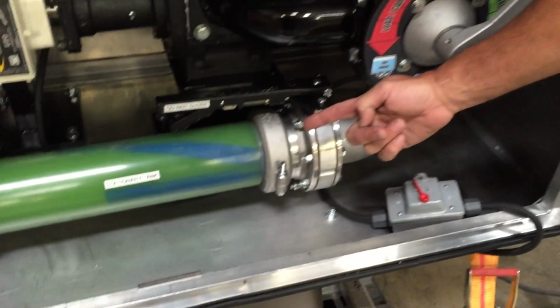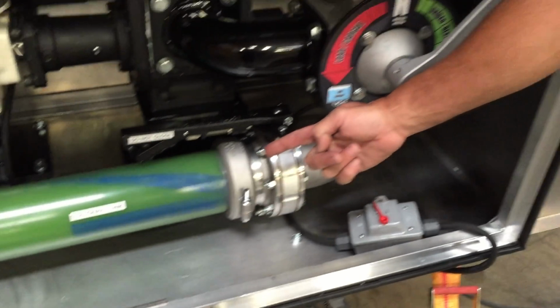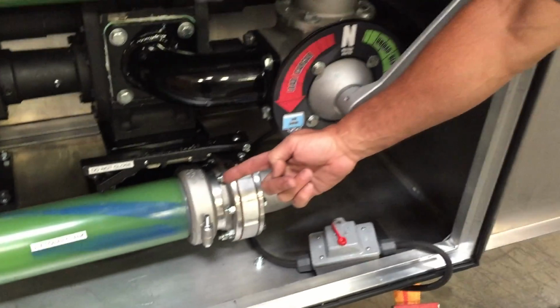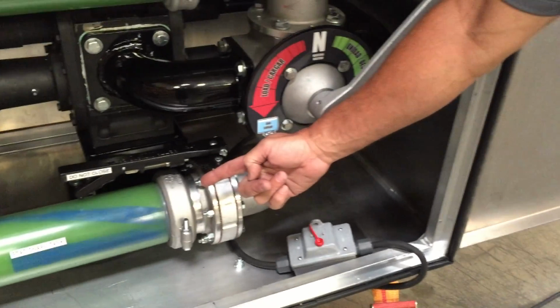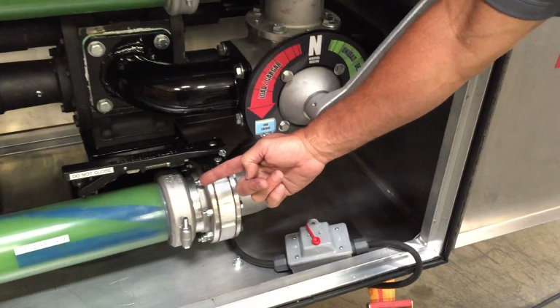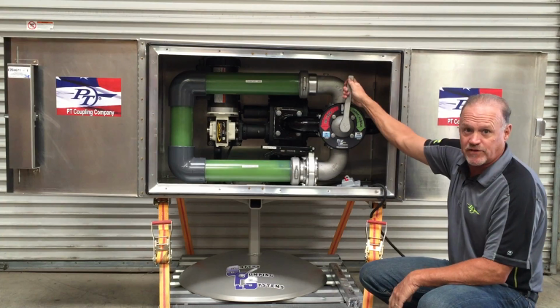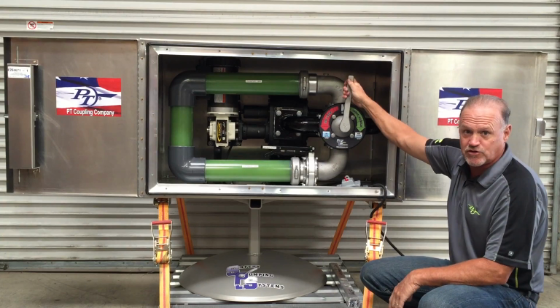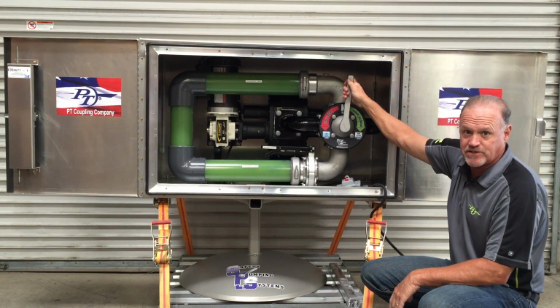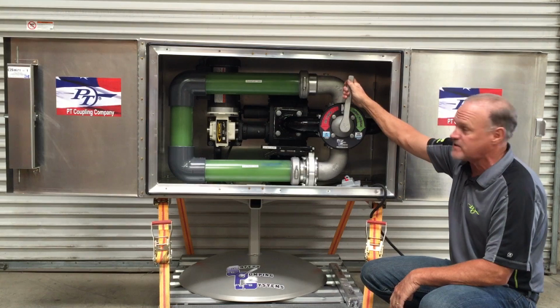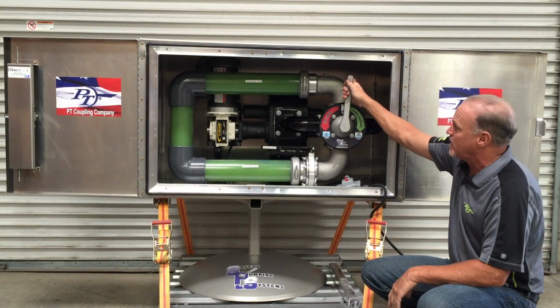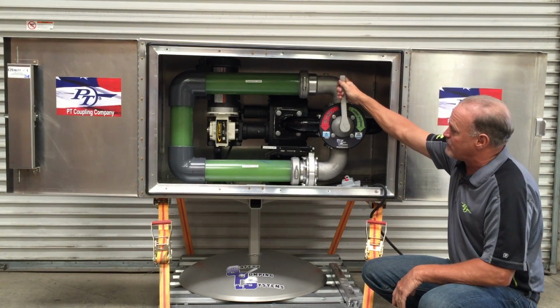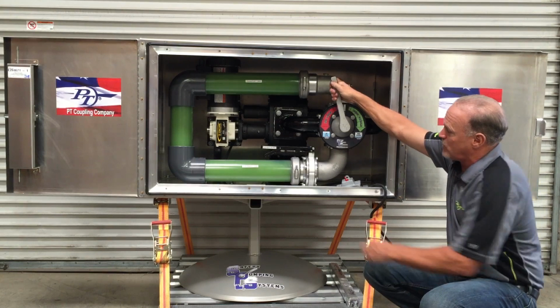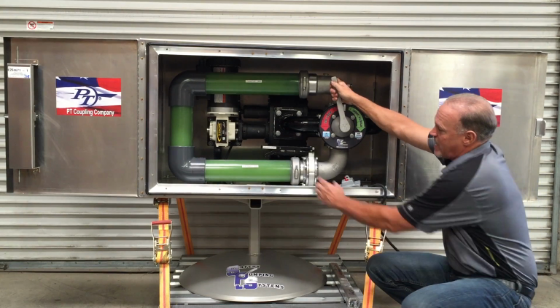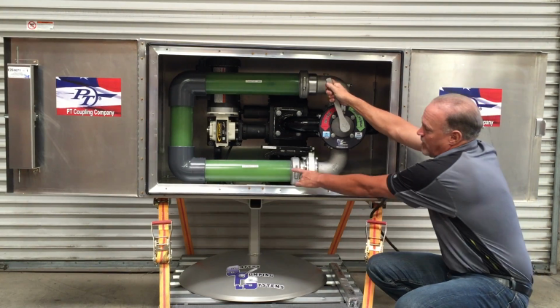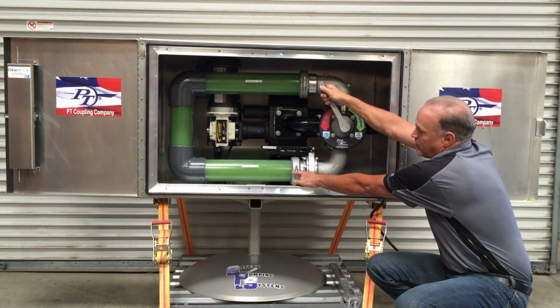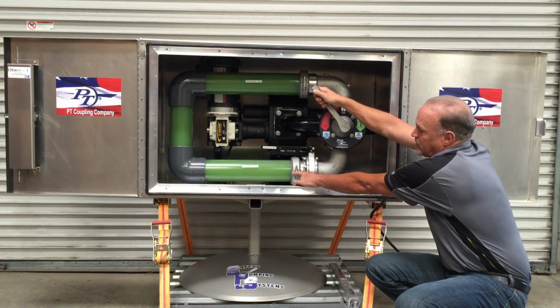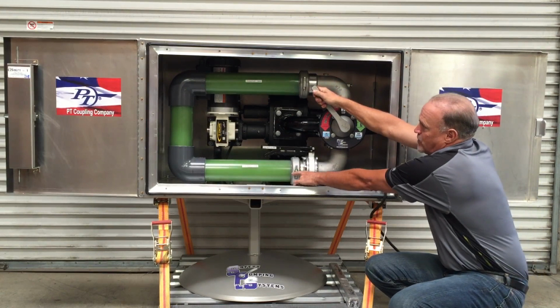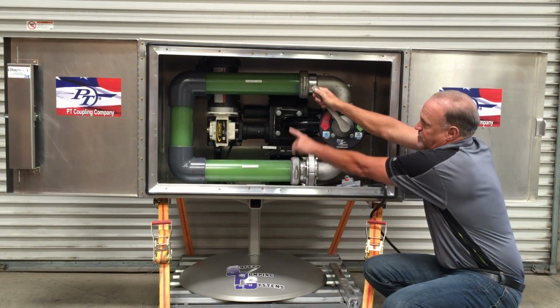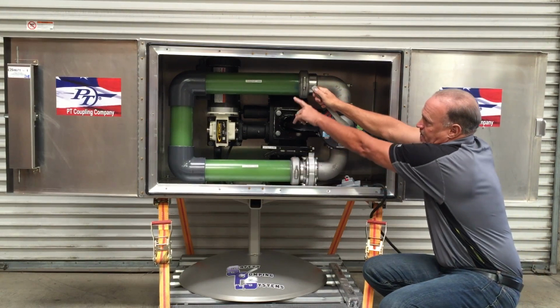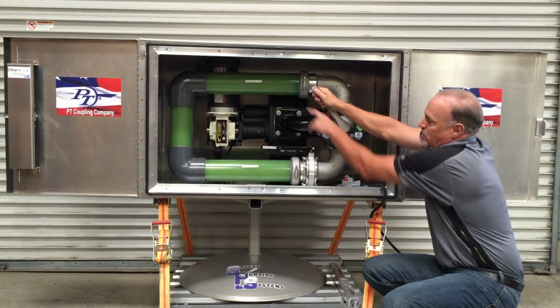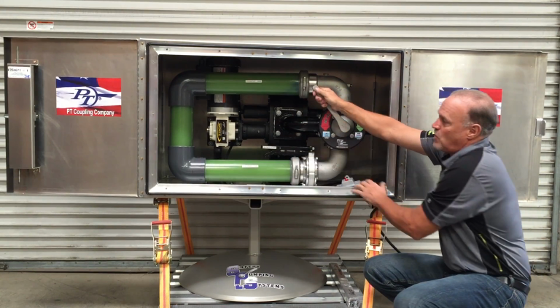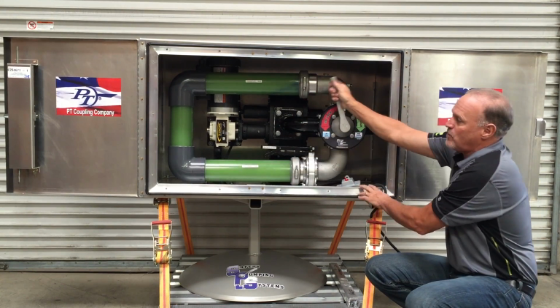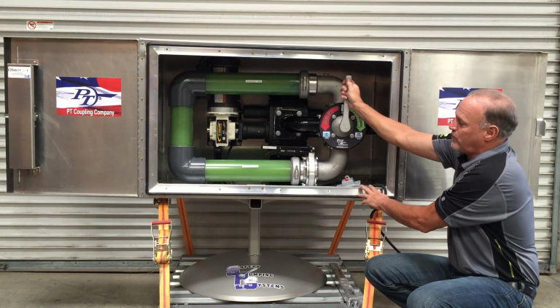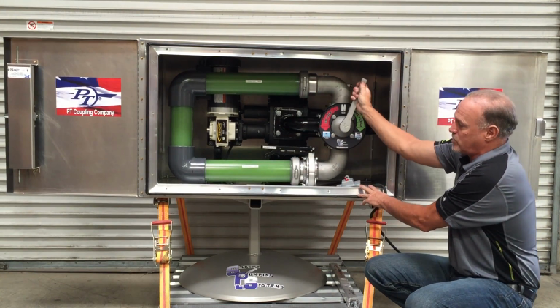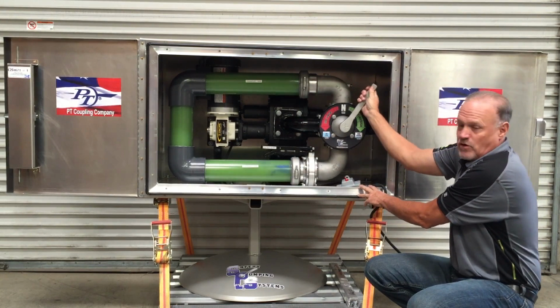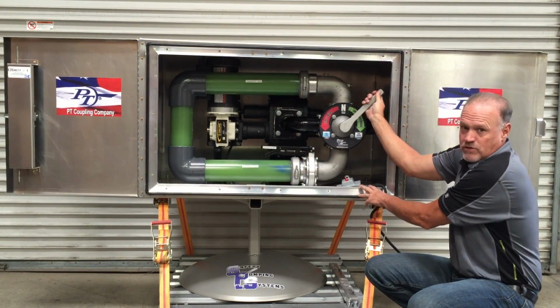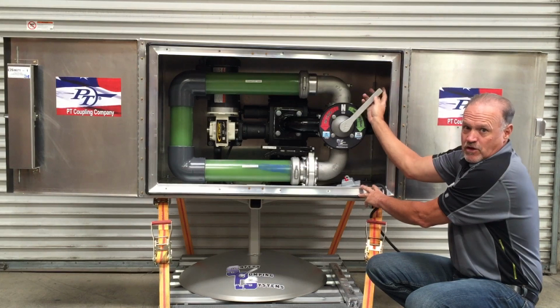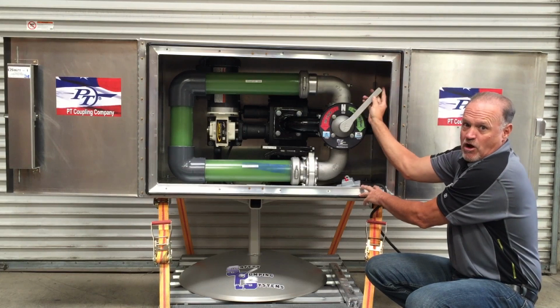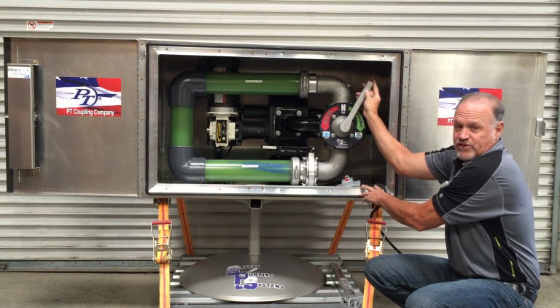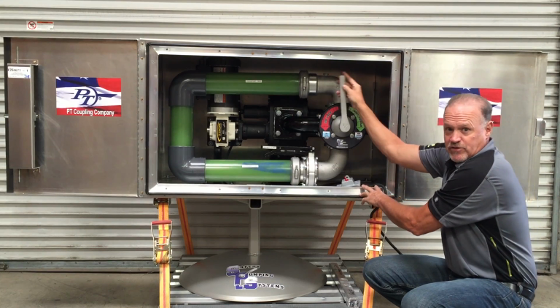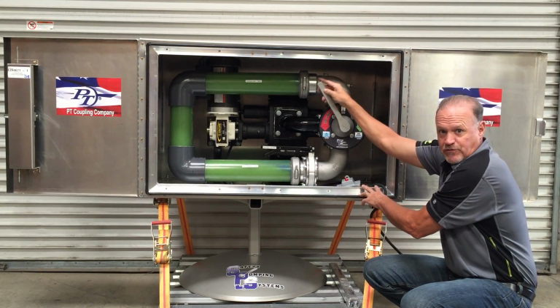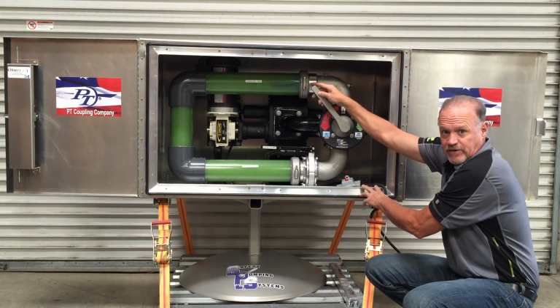At any point they can throw it in the neutral position and reverse that flow. As you can see, total flow control — all done with two fingers.